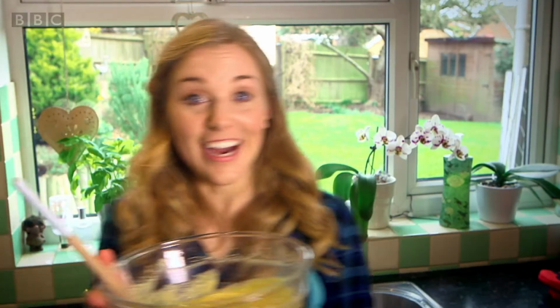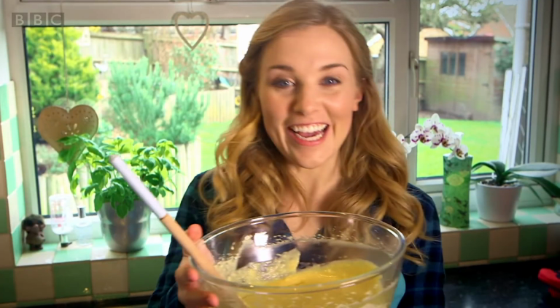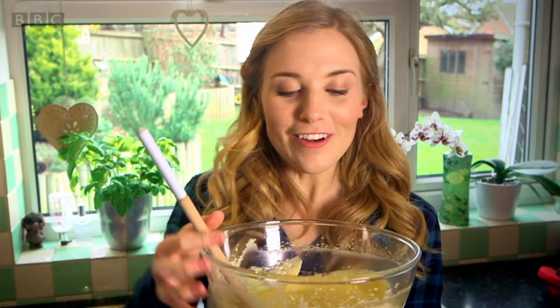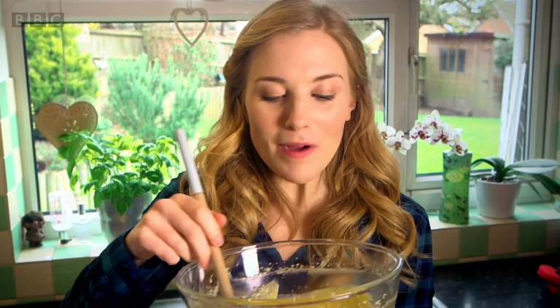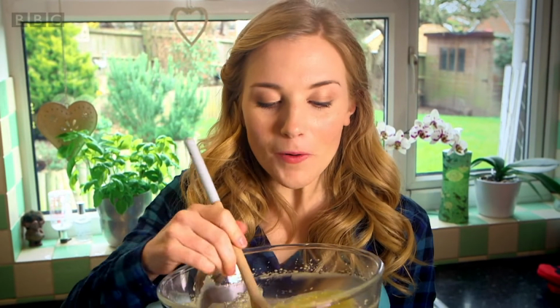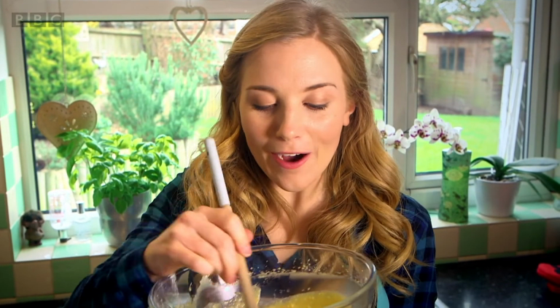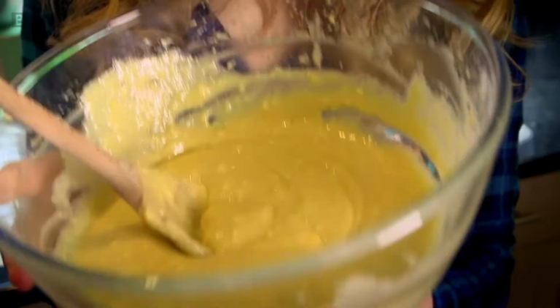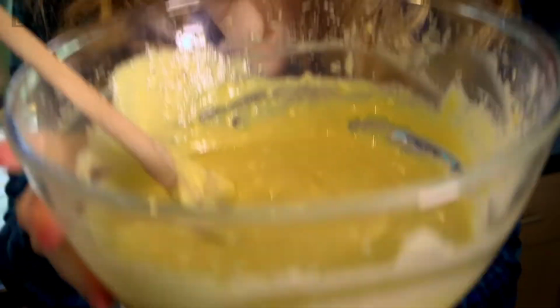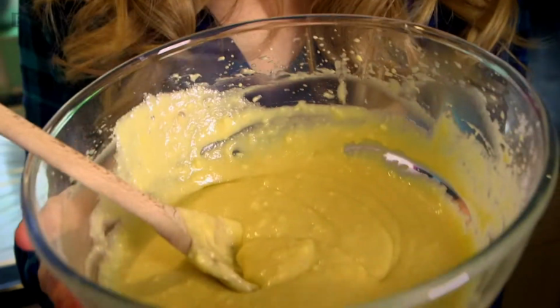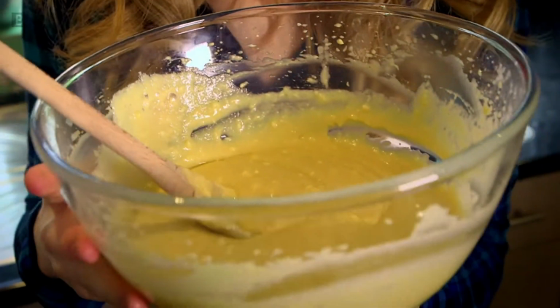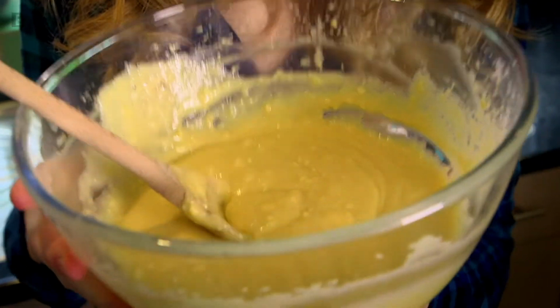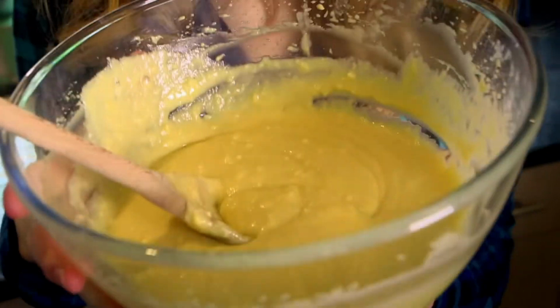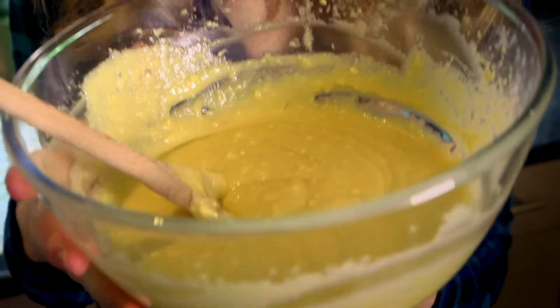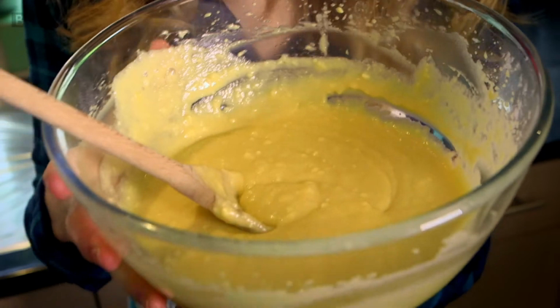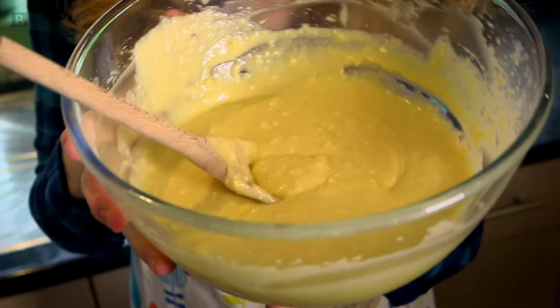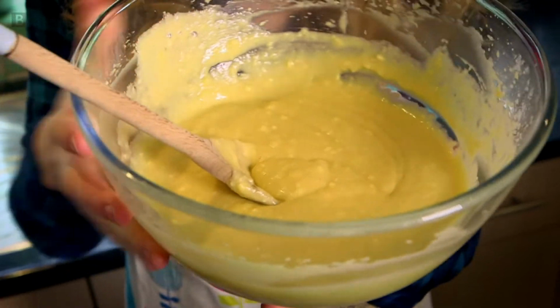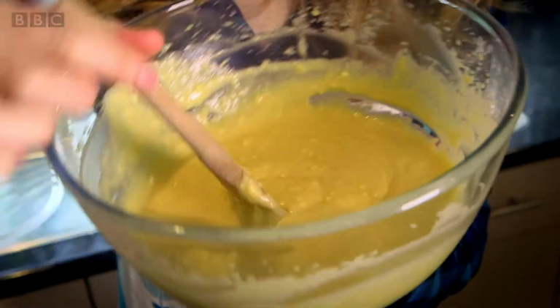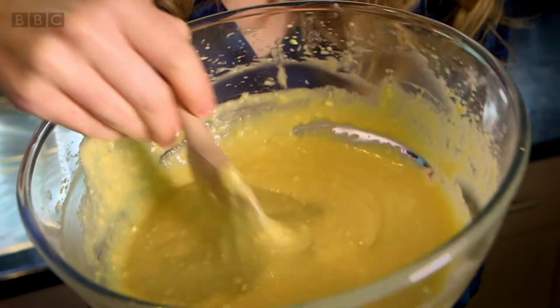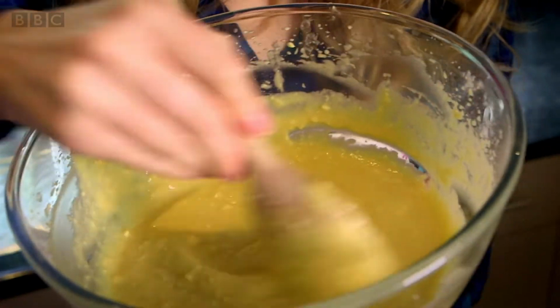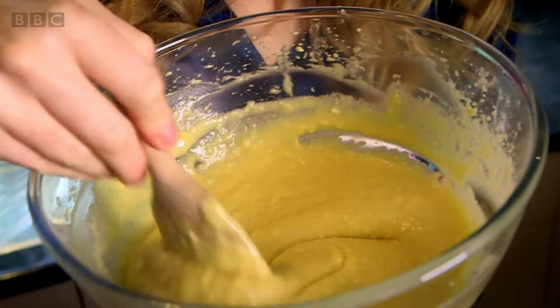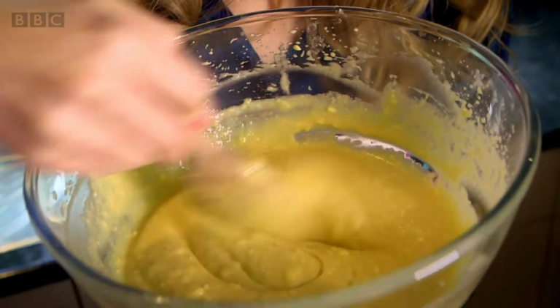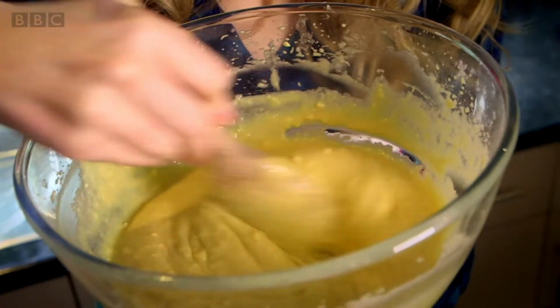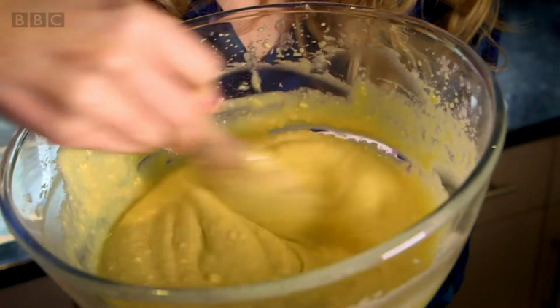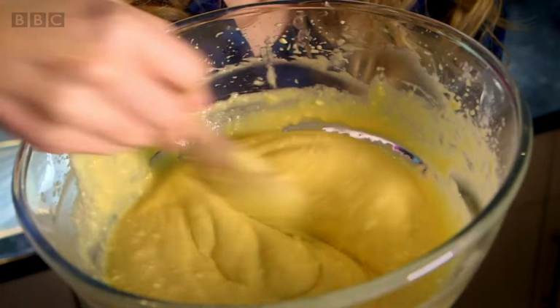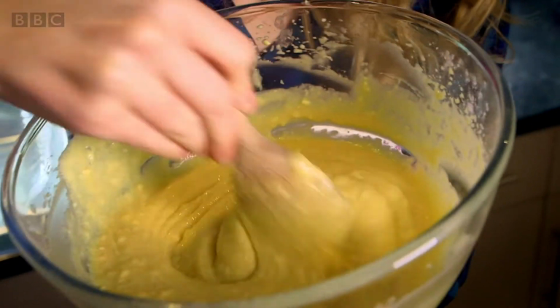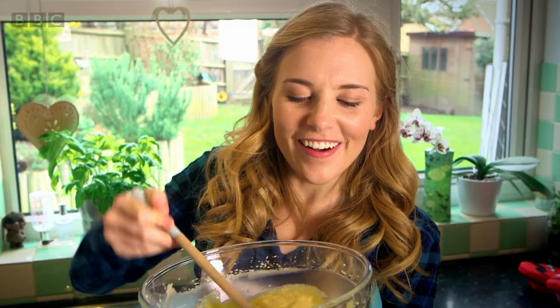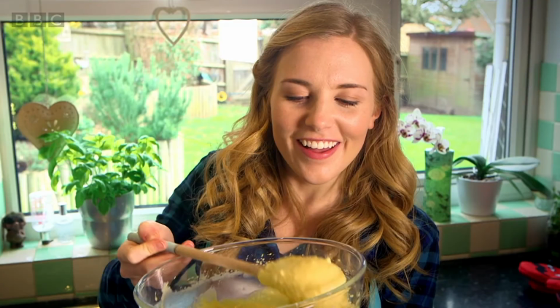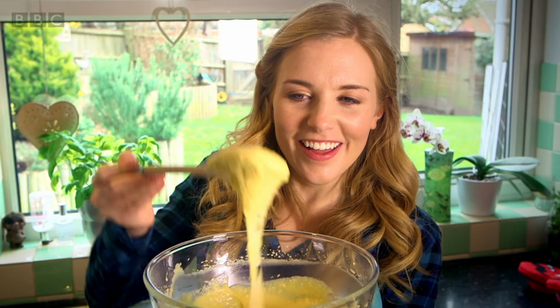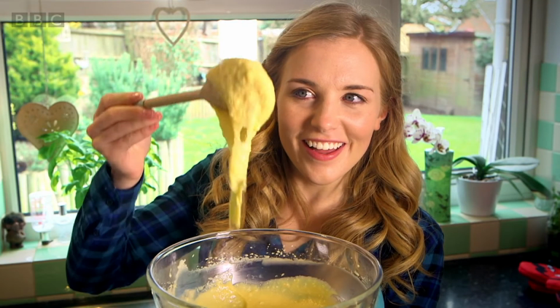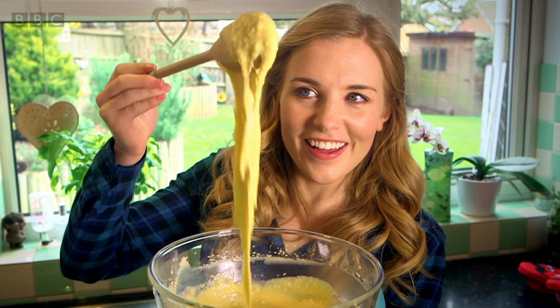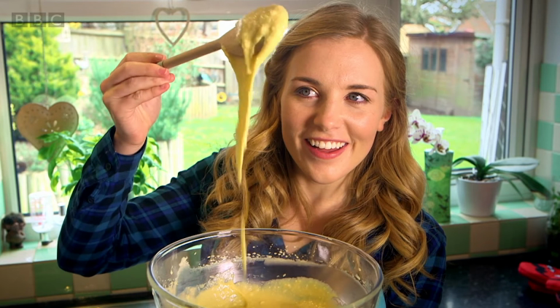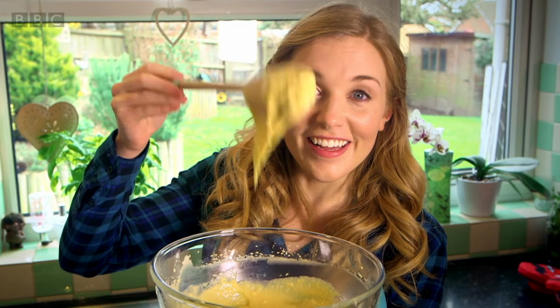Okay, have a look in my bowl now. Can you see that all of the different ingredients have been mixed together into a smooth, runny mixture? I'll see you next time. Bye!